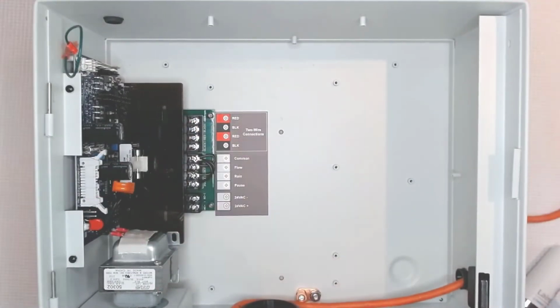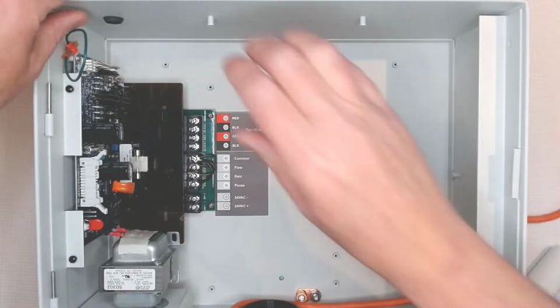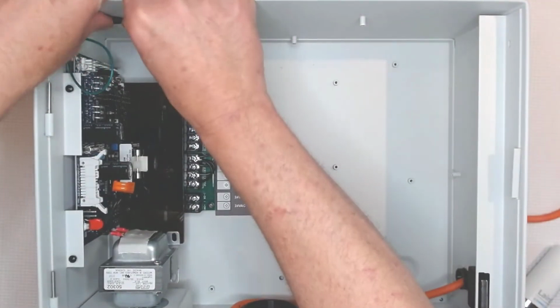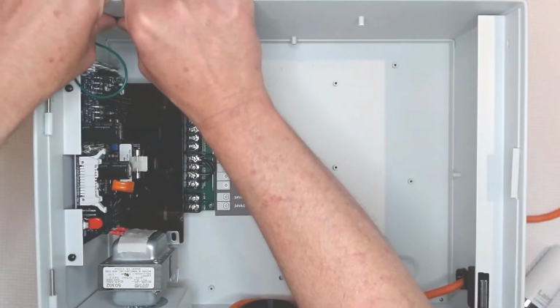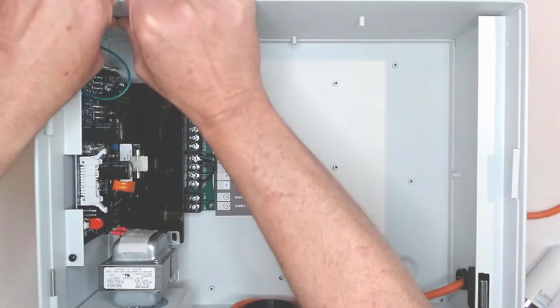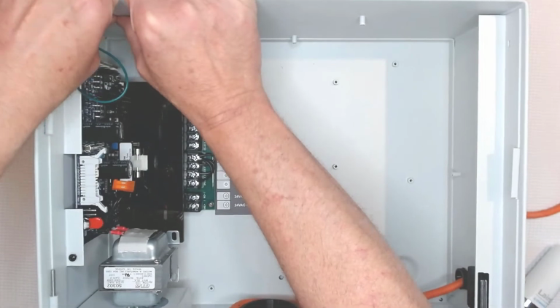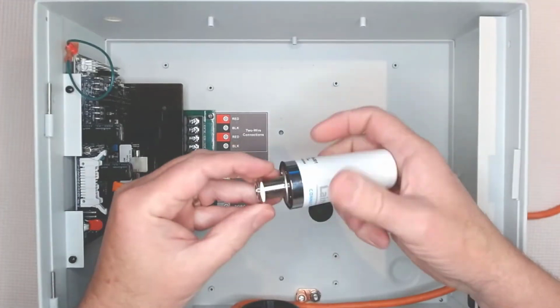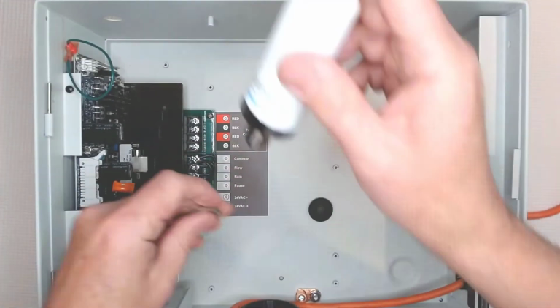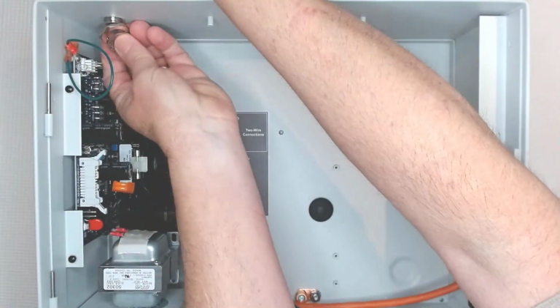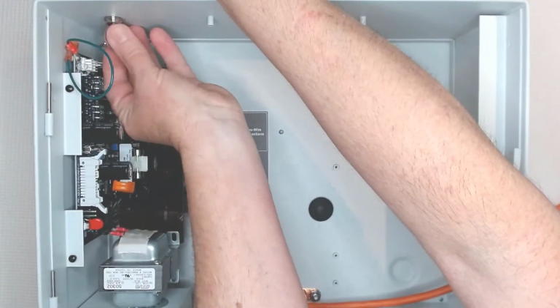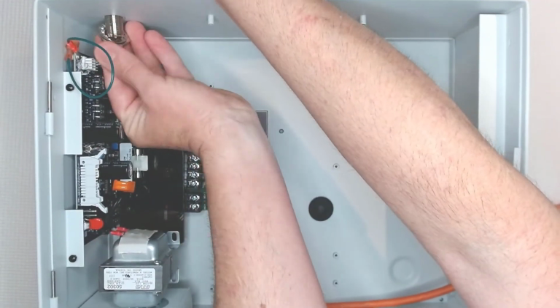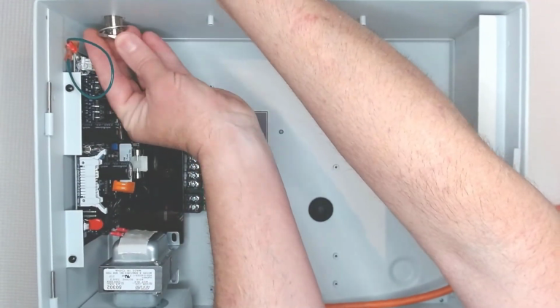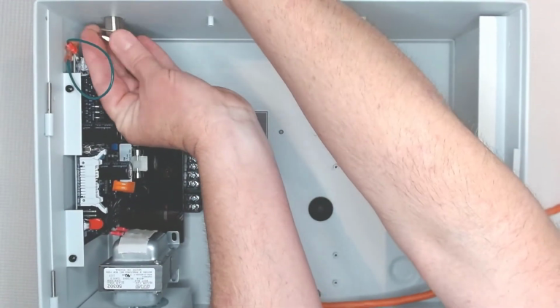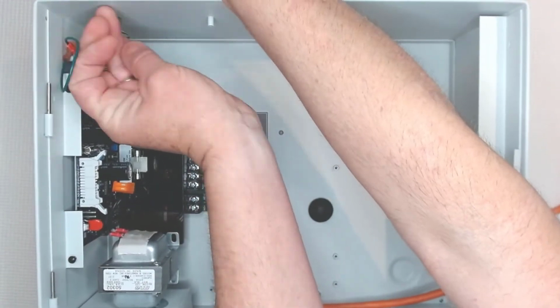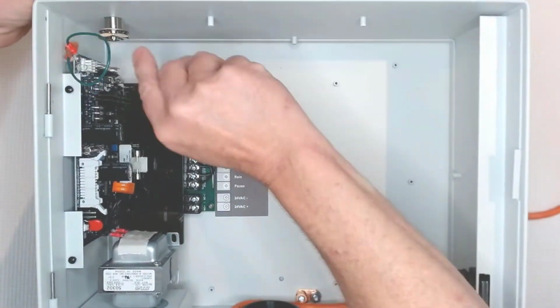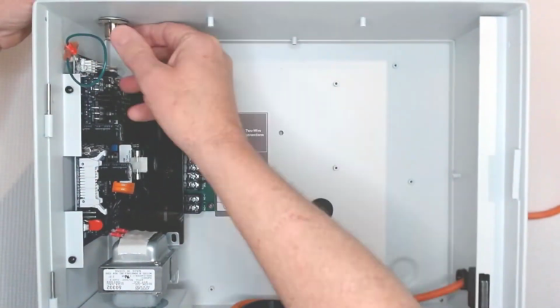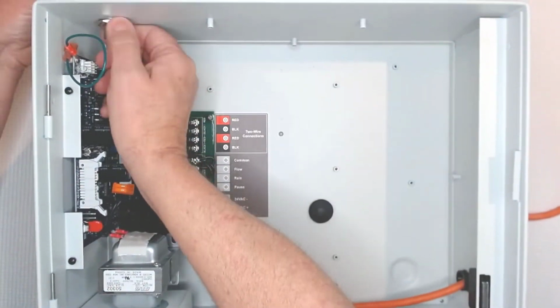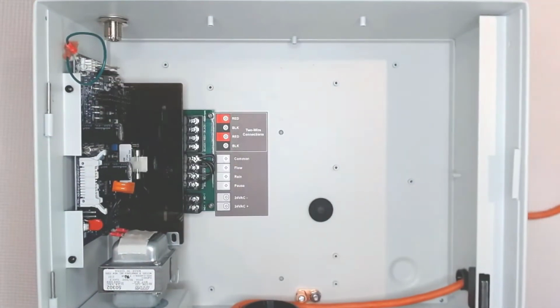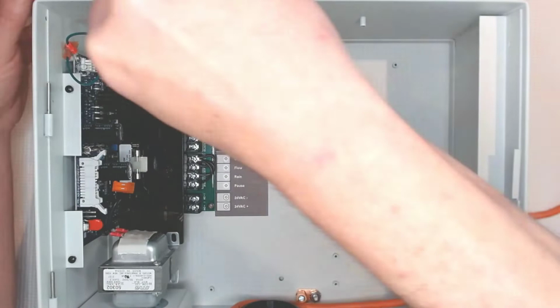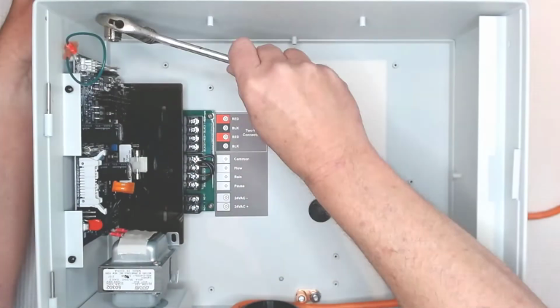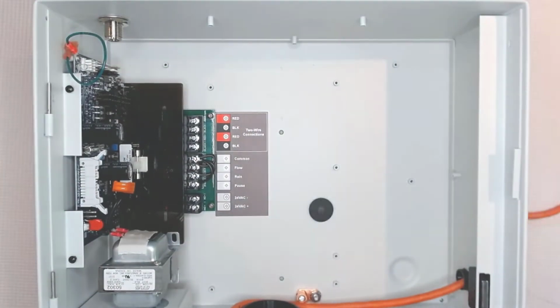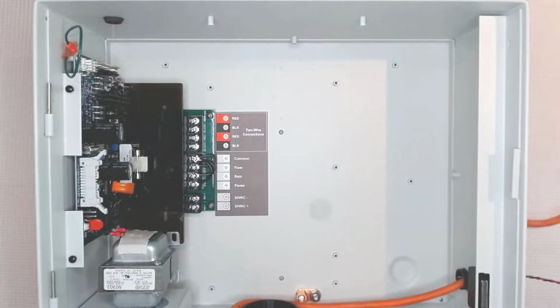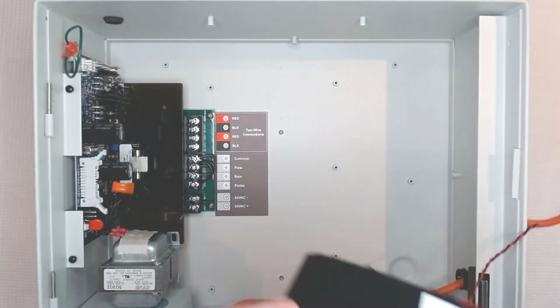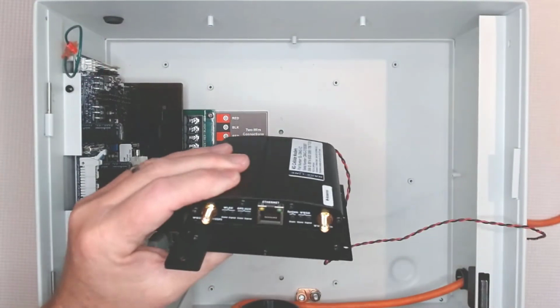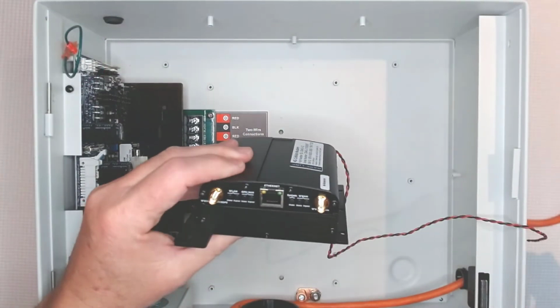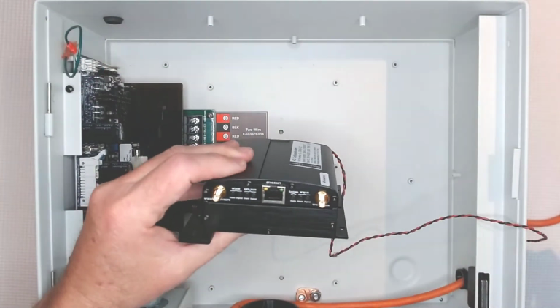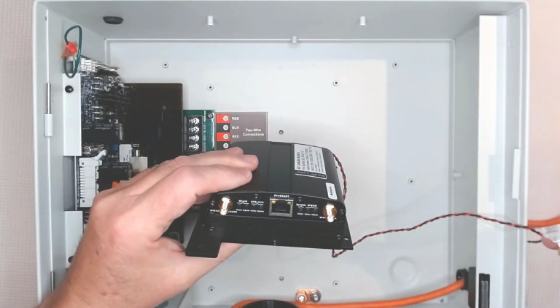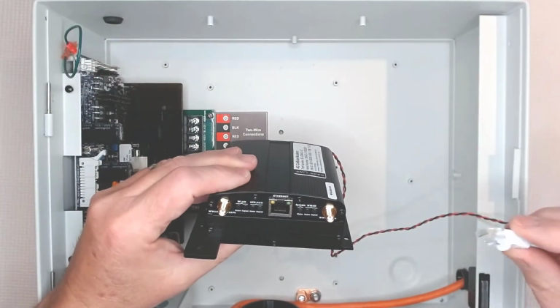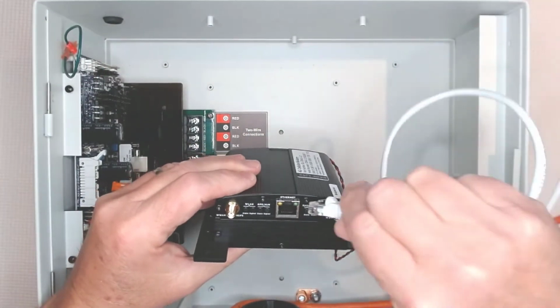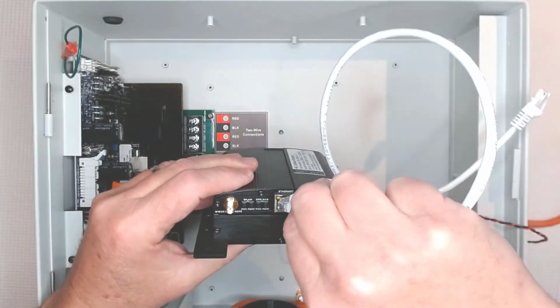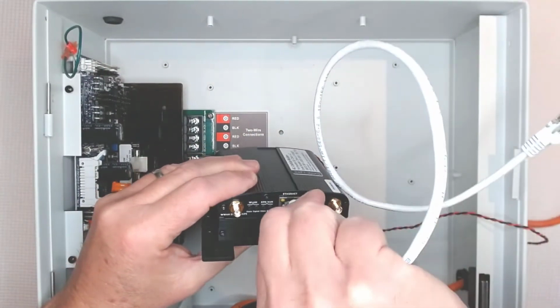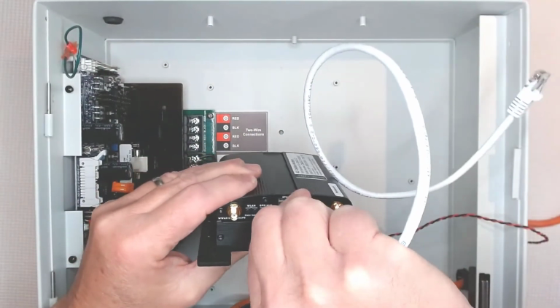Now I'll pull out the rubber plug from the antenna hole and install the salt shaker antenna. There's no need to torque it down, just snug it down lightly with the wrench. Before mounting the cell modem, connect the short Ethernet cable to the Ethernet port.